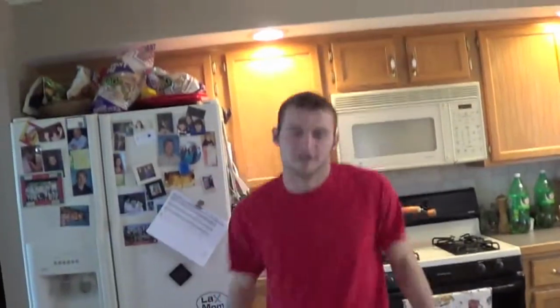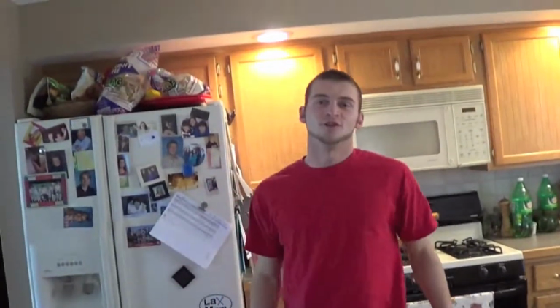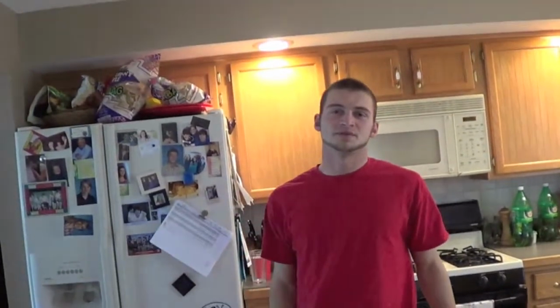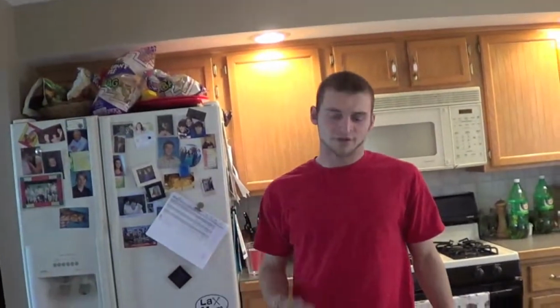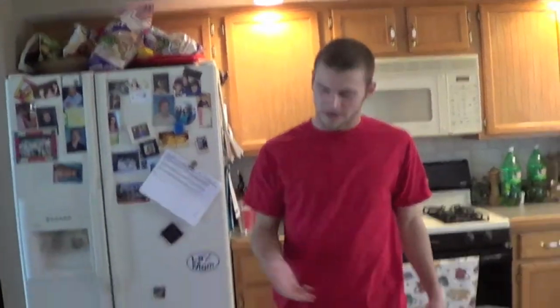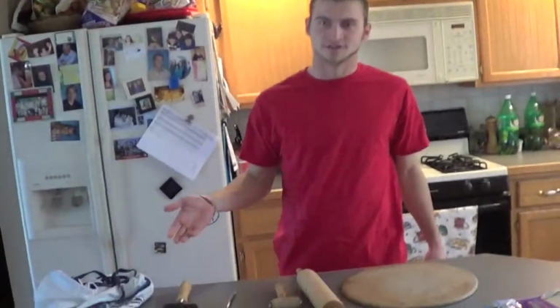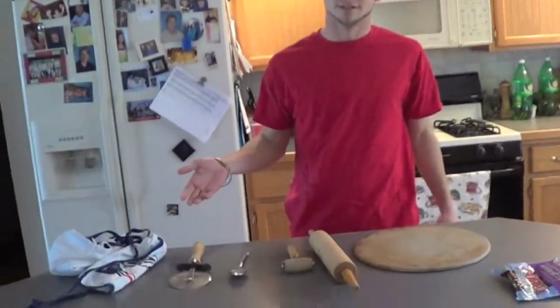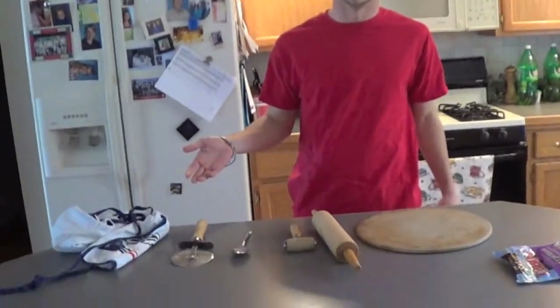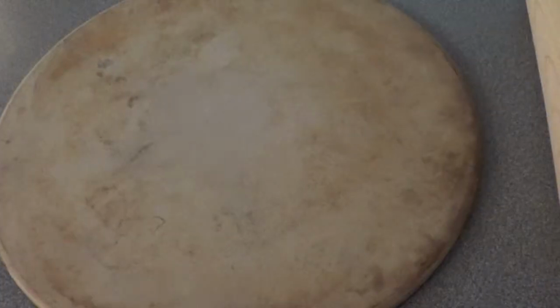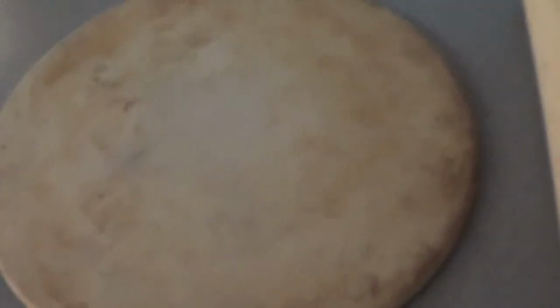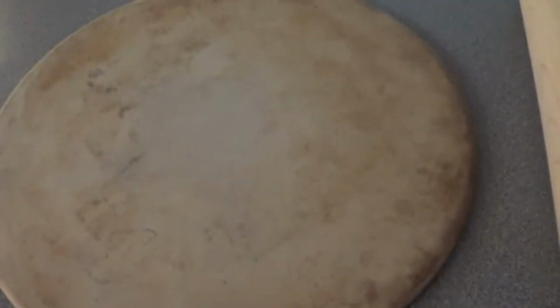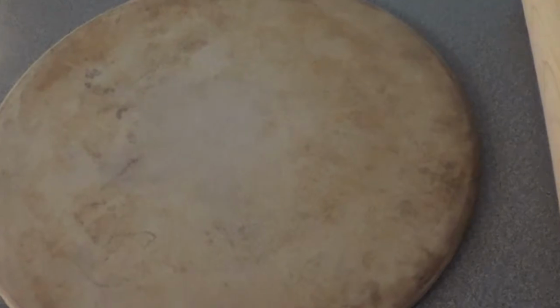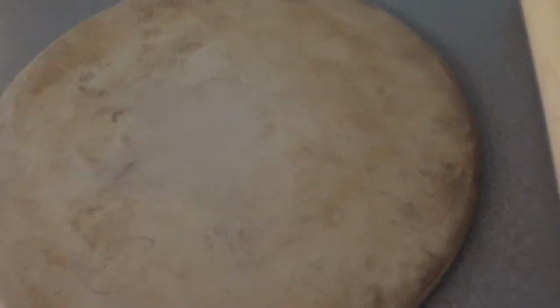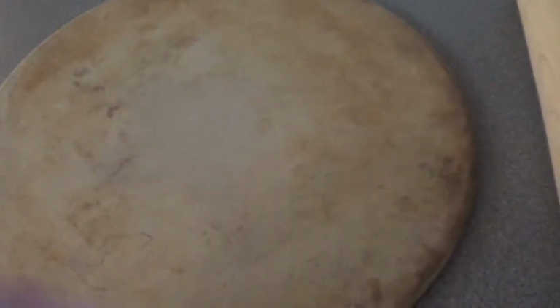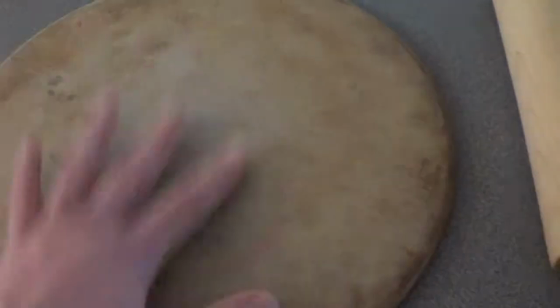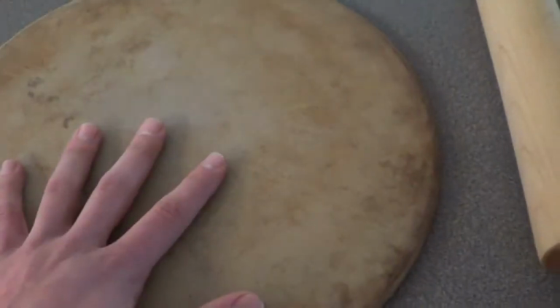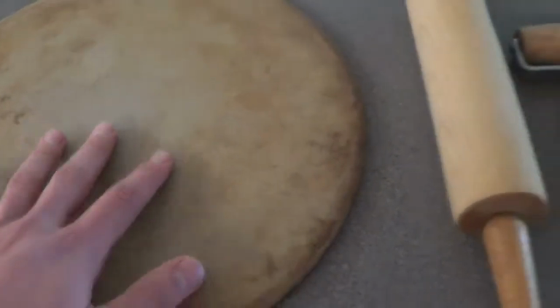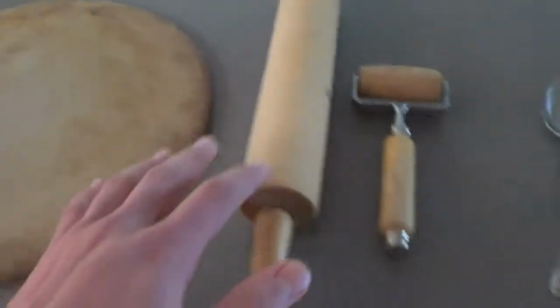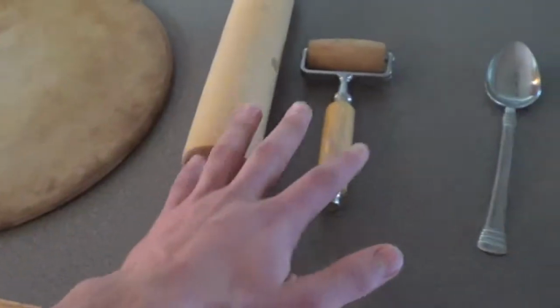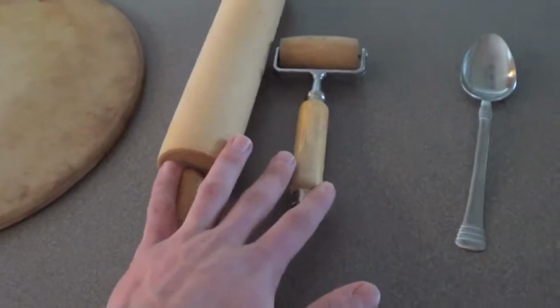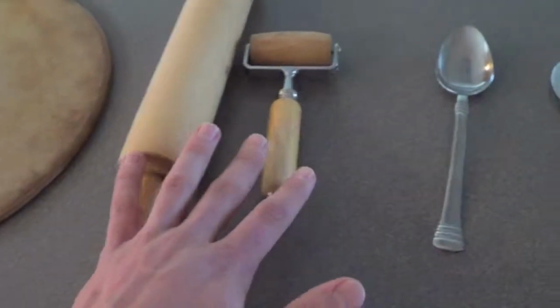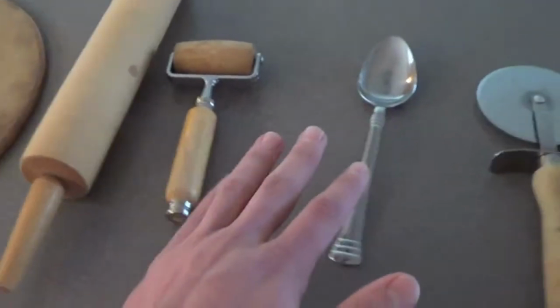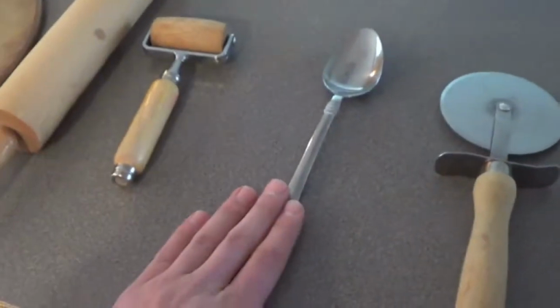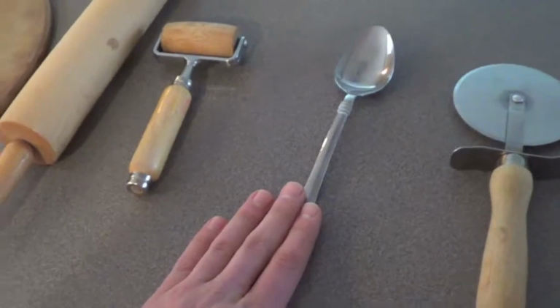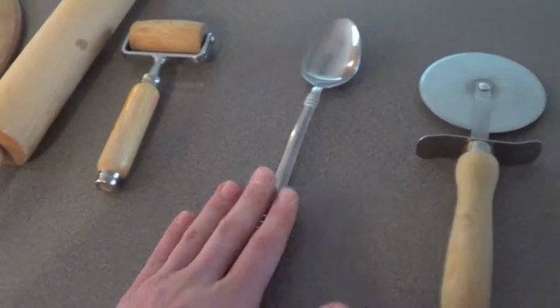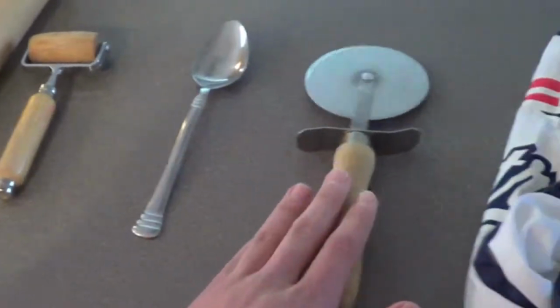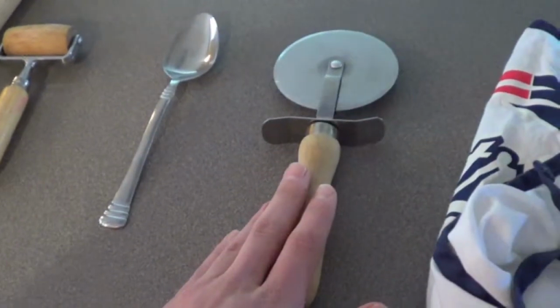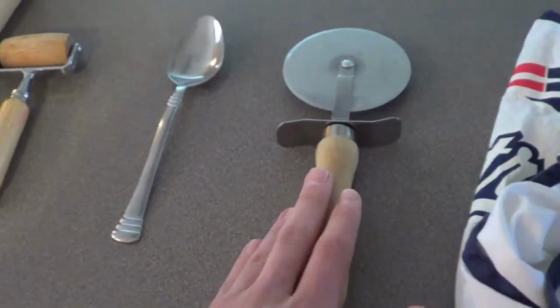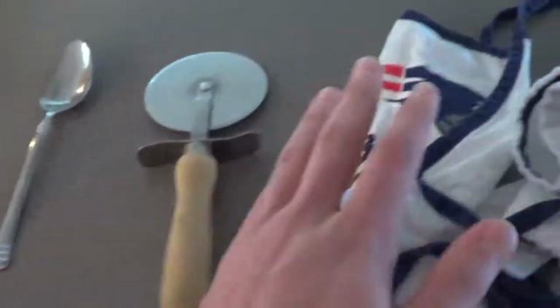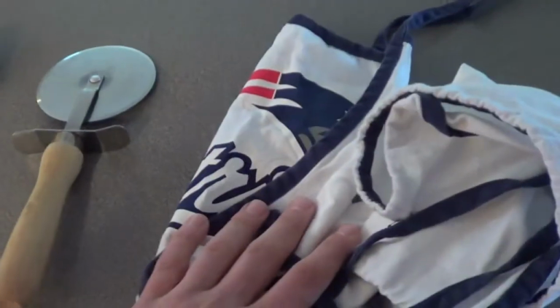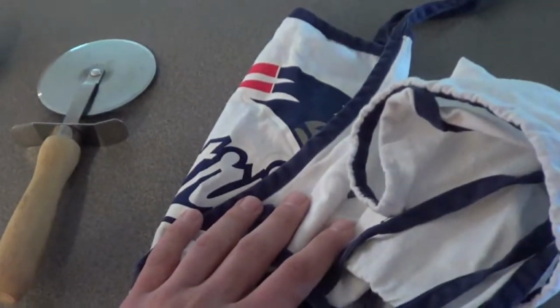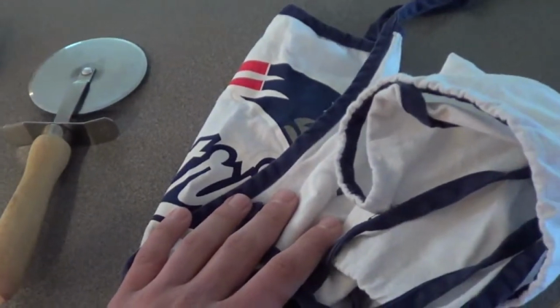First step is to gather your utensils. For utensils, you will need your pizza stone, rolling pins, a spoon, a pizza cutter, and of course, your apron.